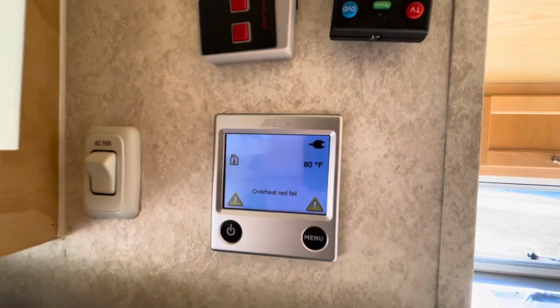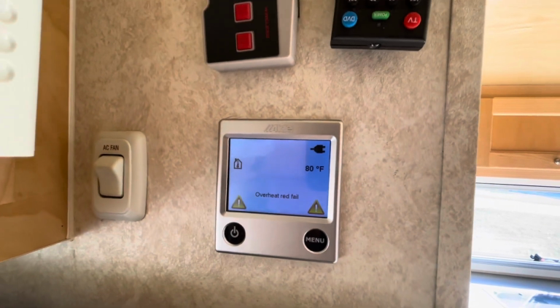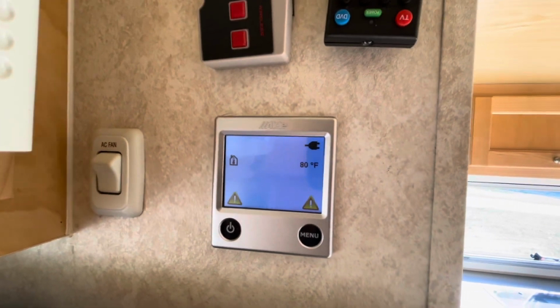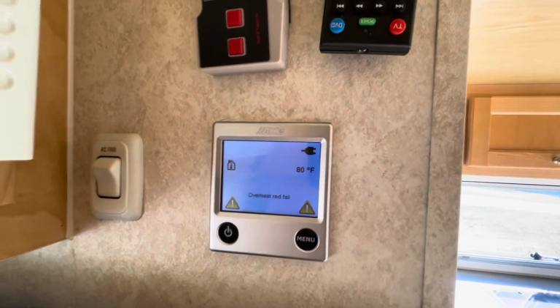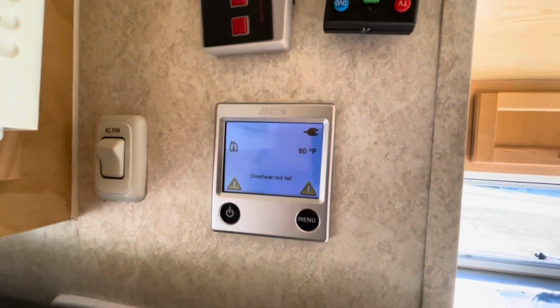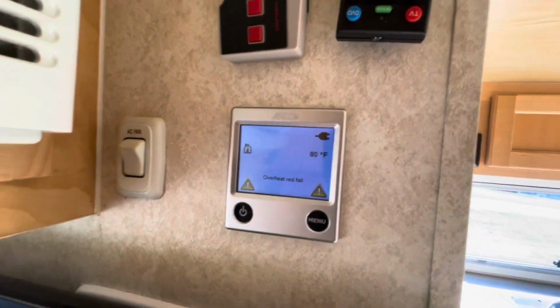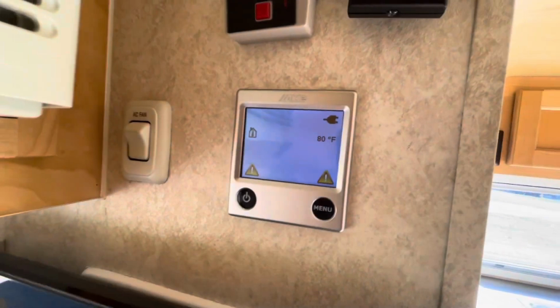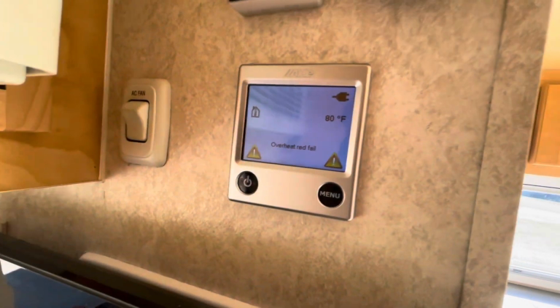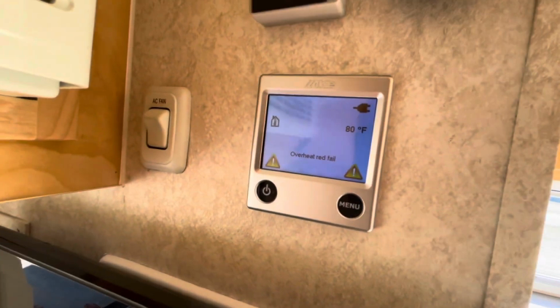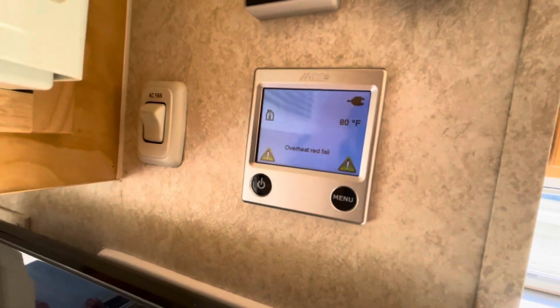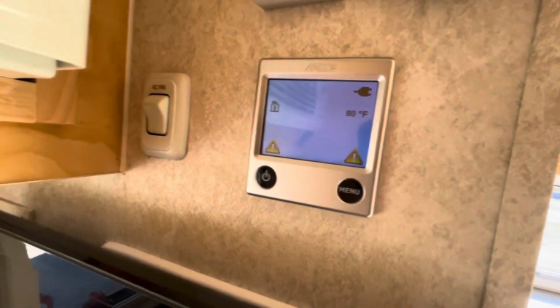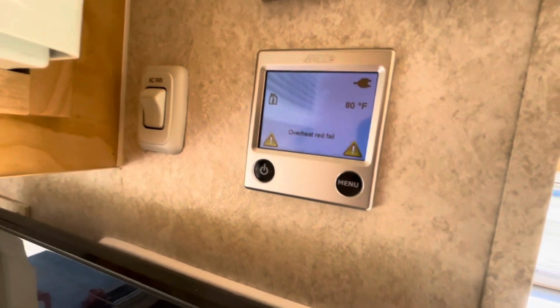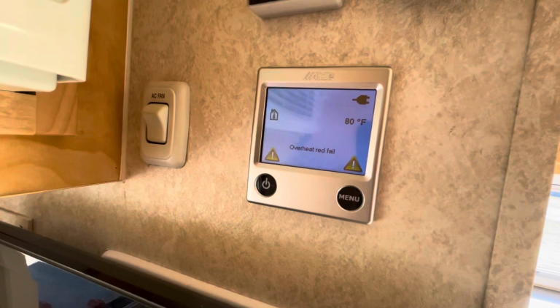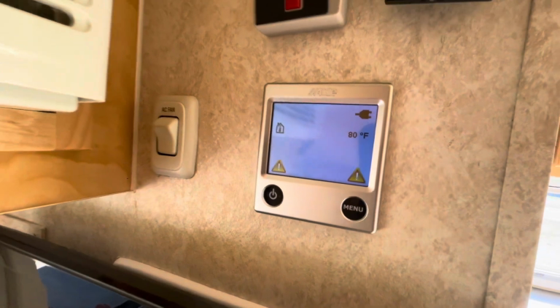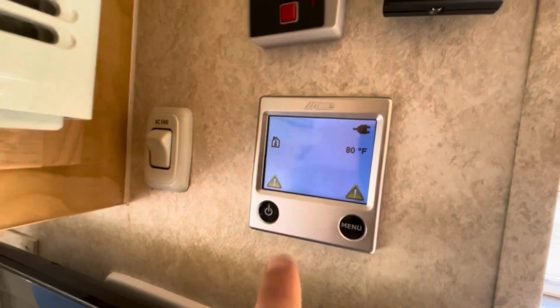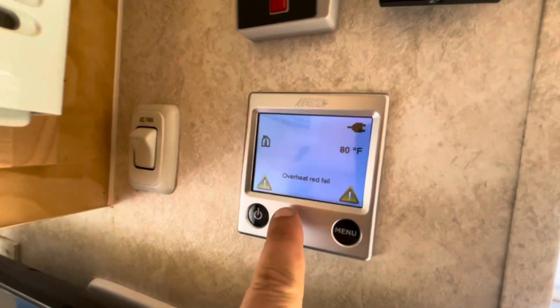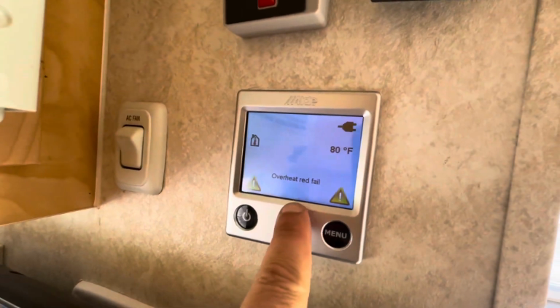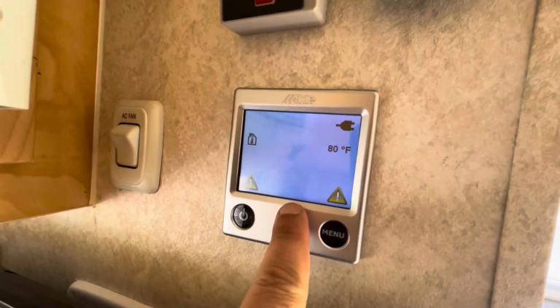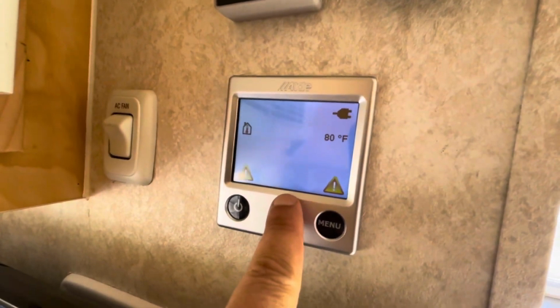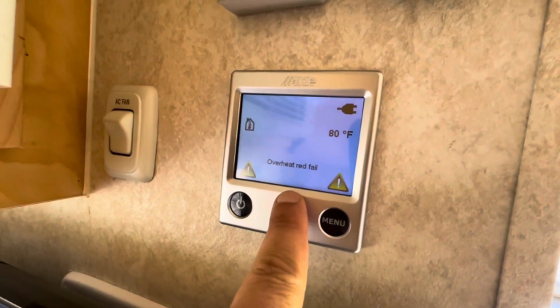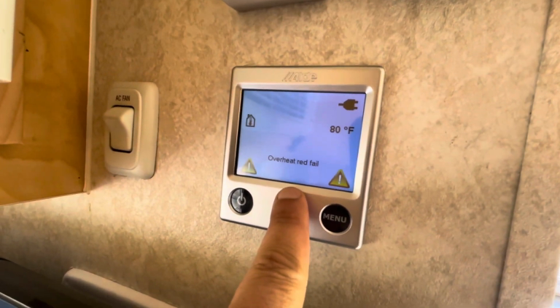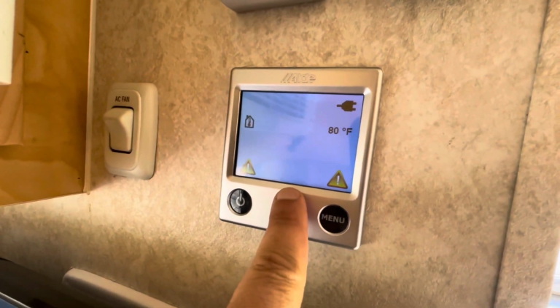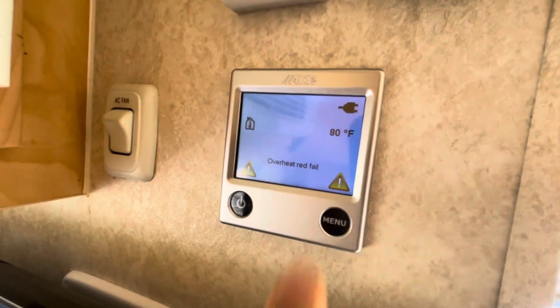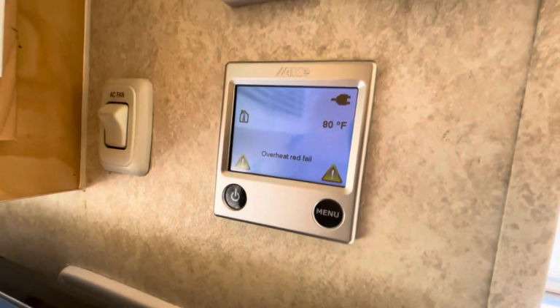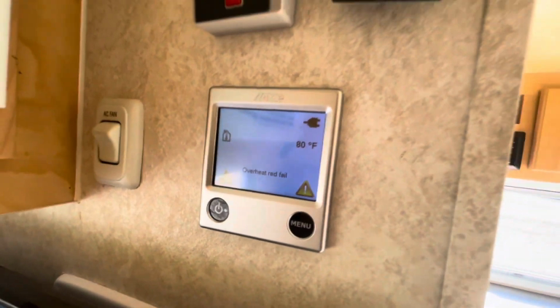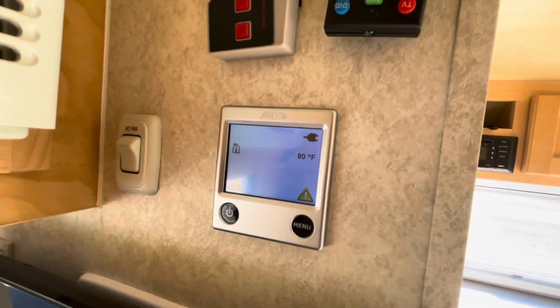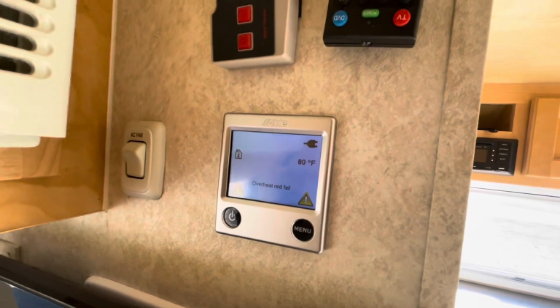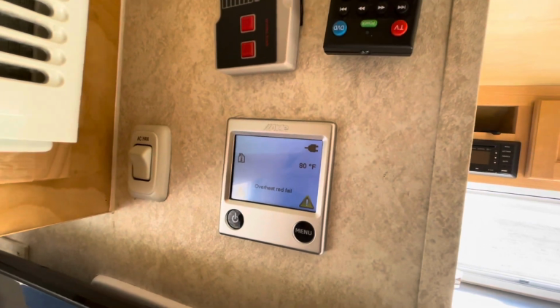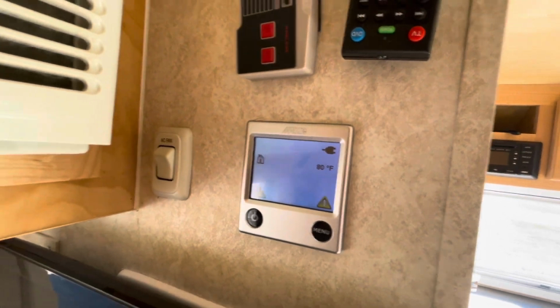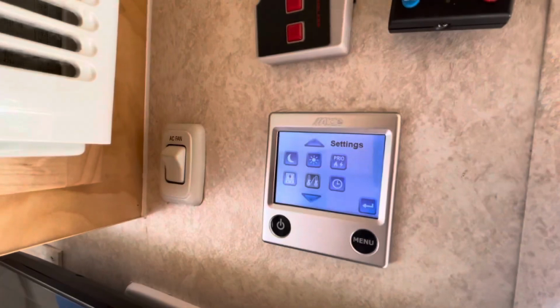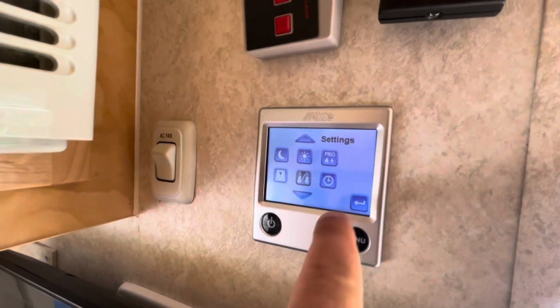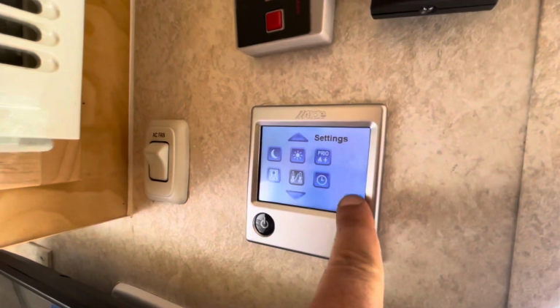It's connected to shore power right now, and the power went out. And when that happens, you get the overheat red fail message. So I need to reset the Aldi.